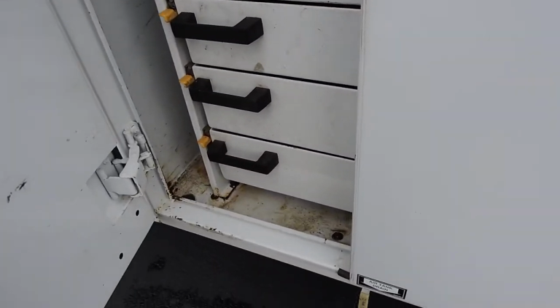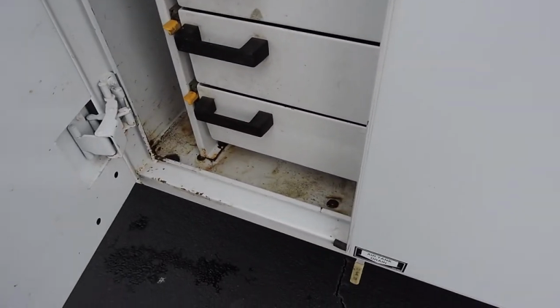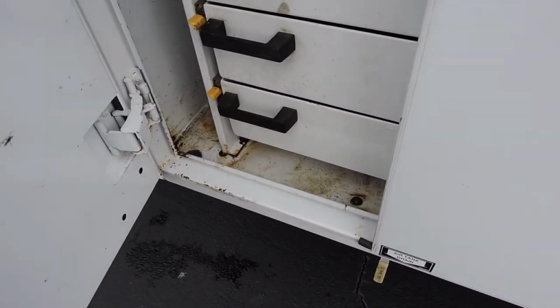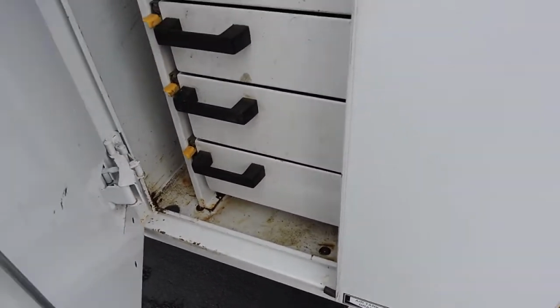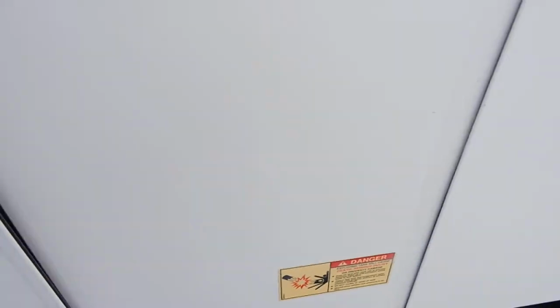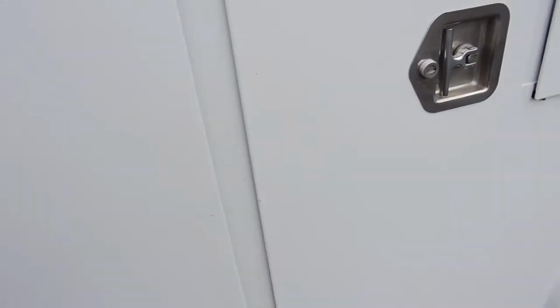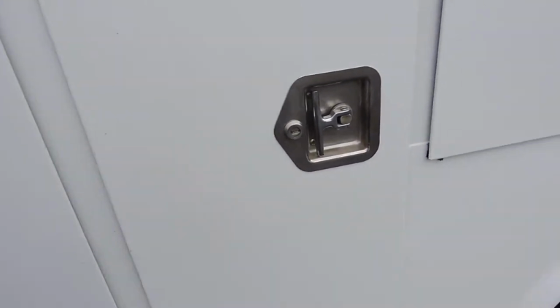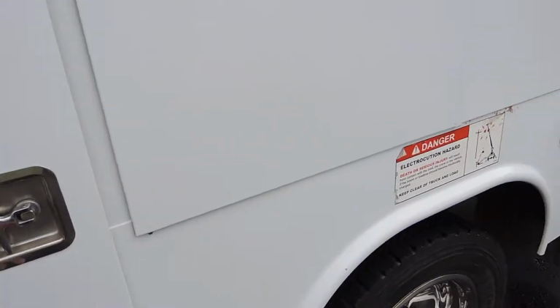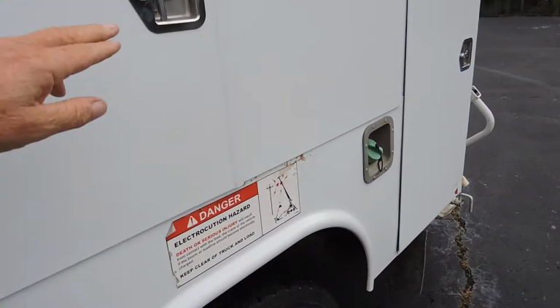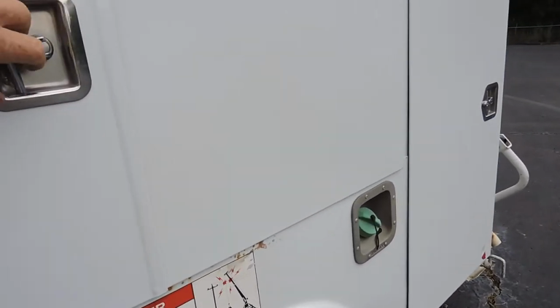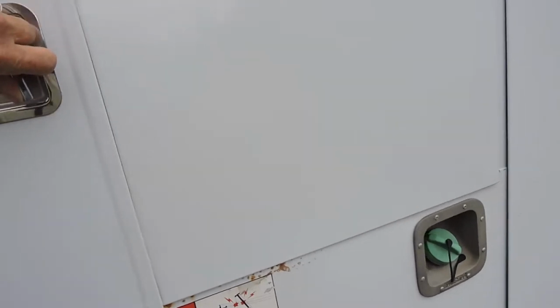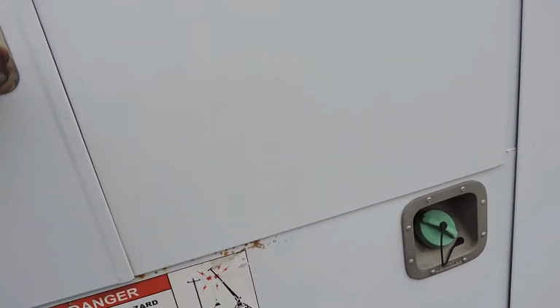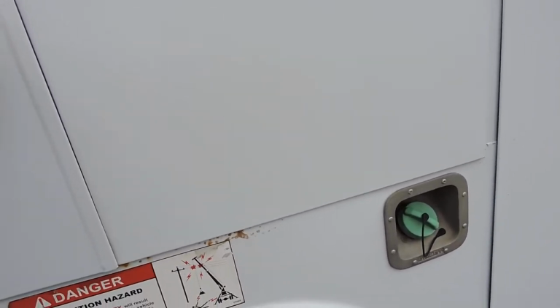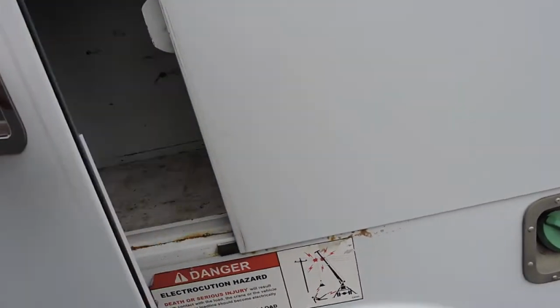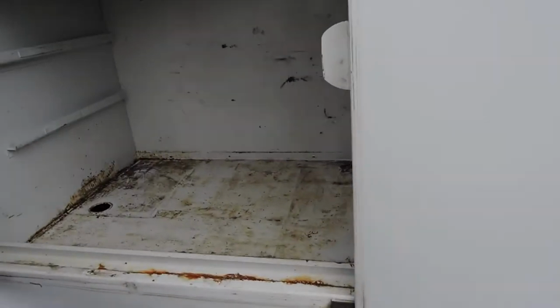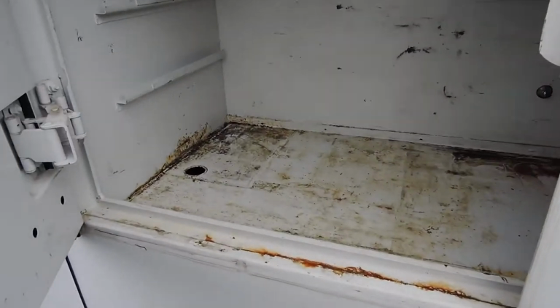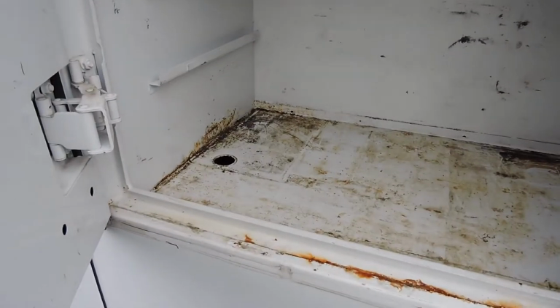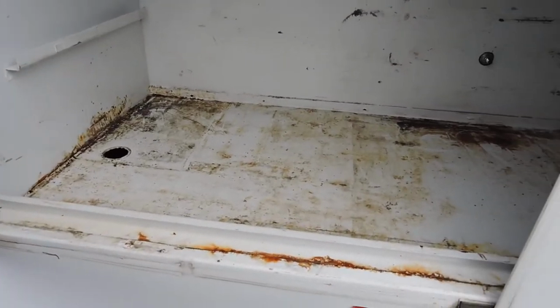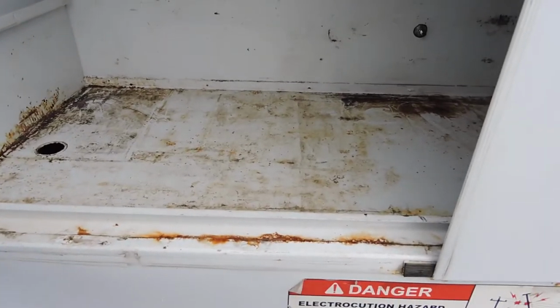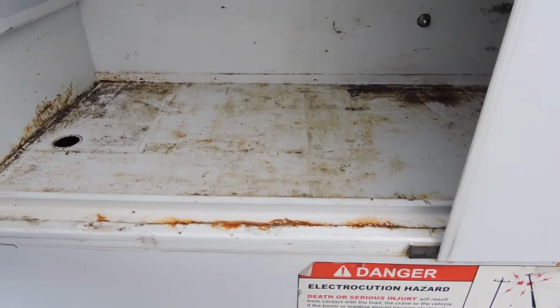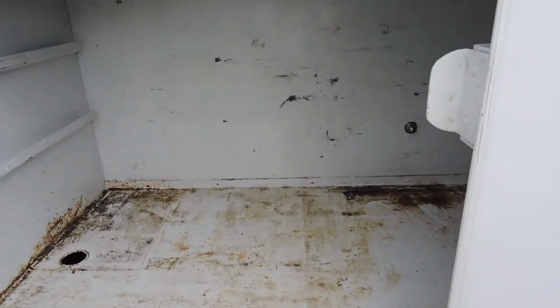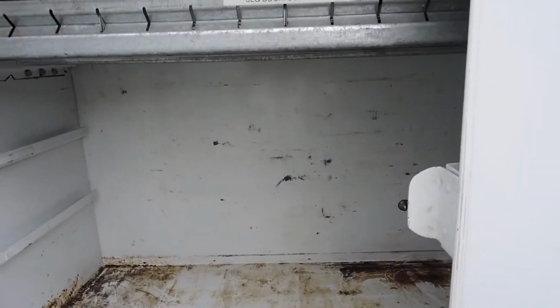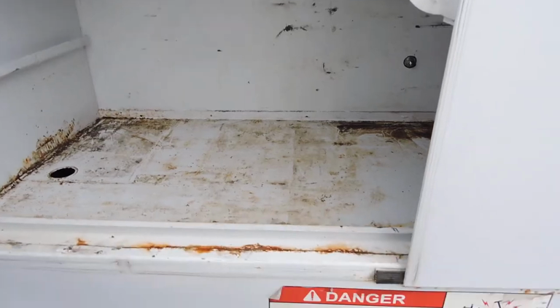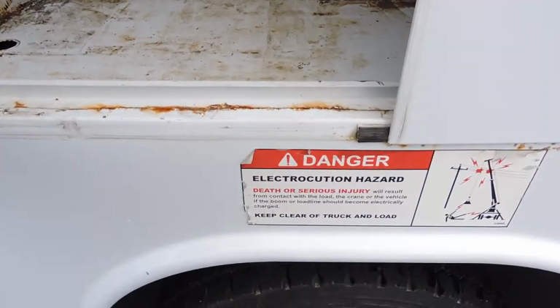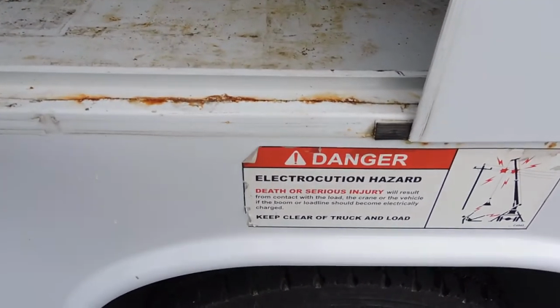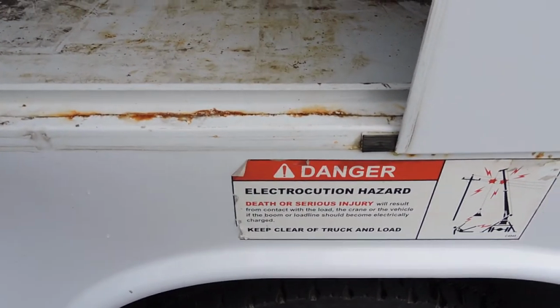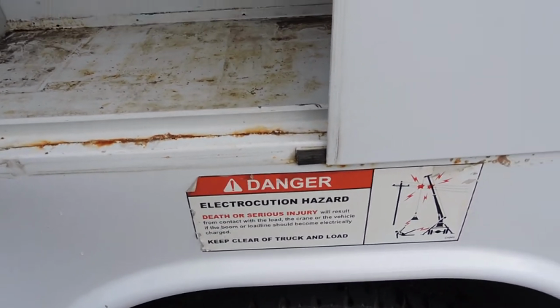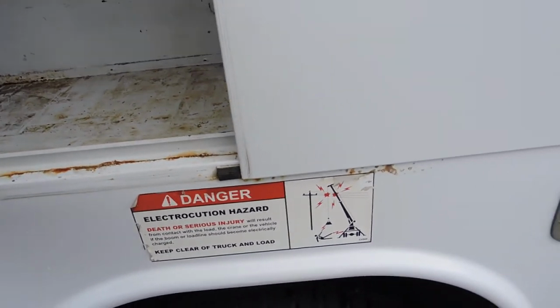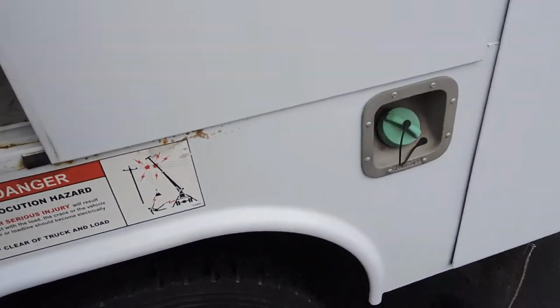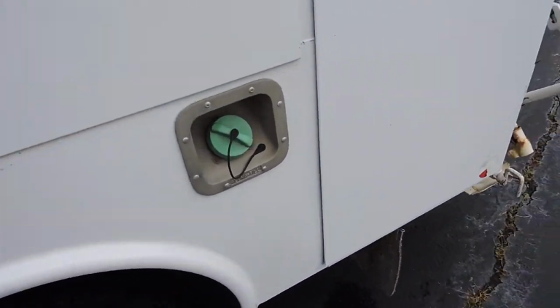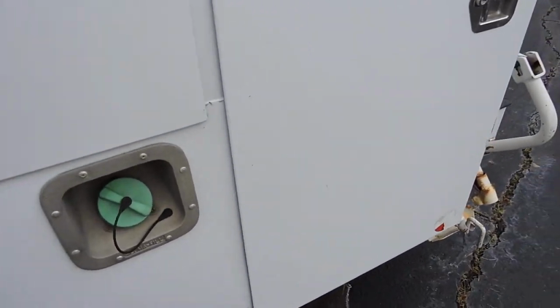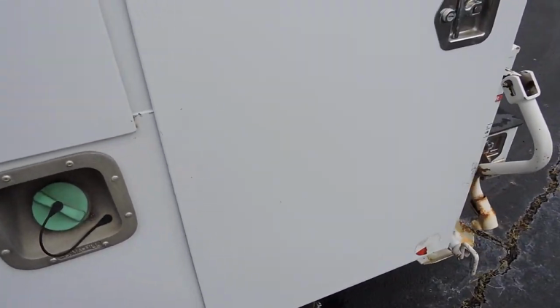If you look down there, floors are tight, everything's good, all the compartments are straight and clean. That's the one right above the wheel — very clean, very nice, very usable.